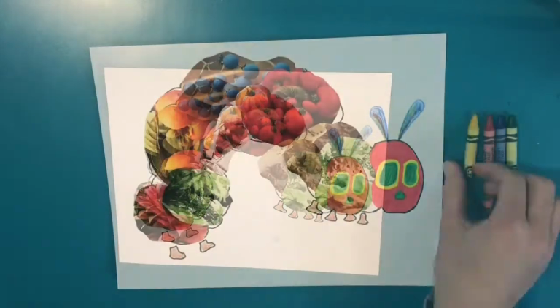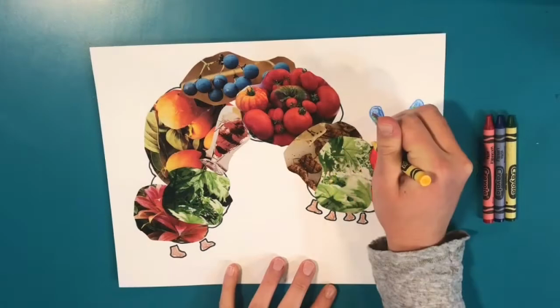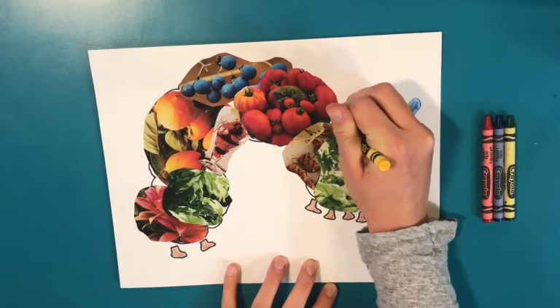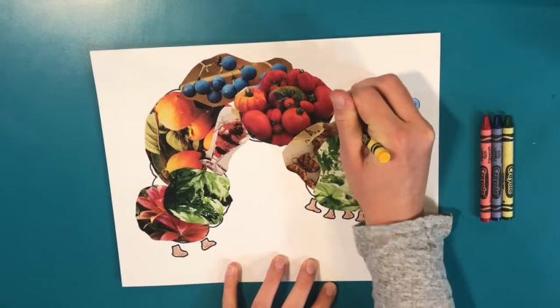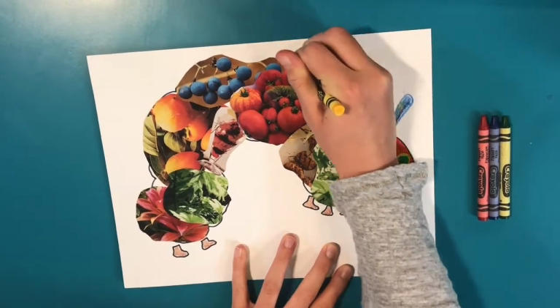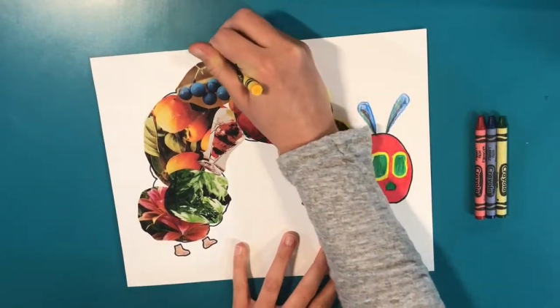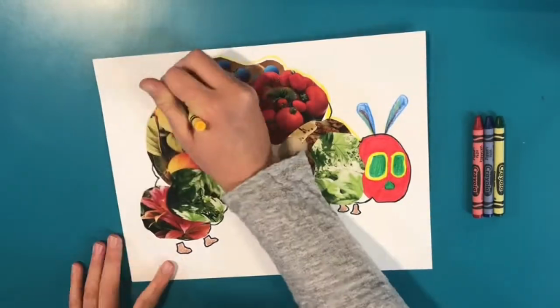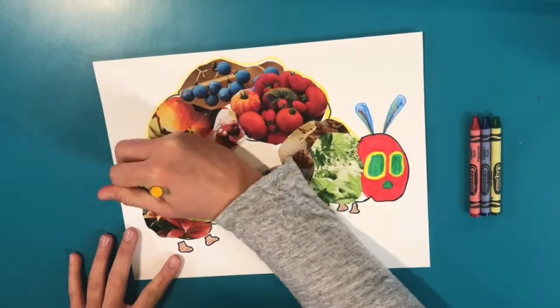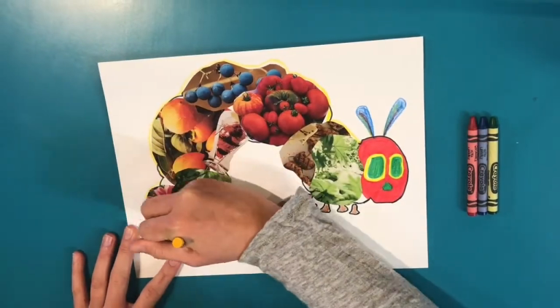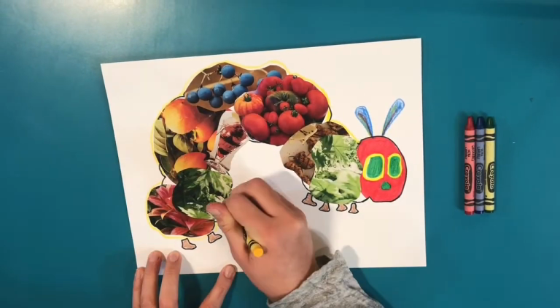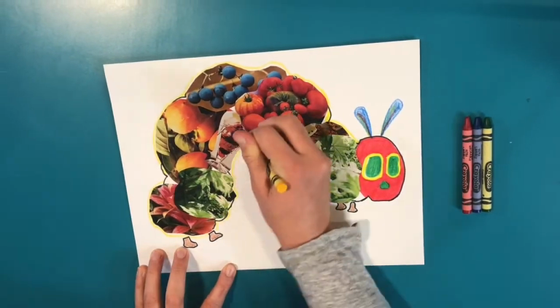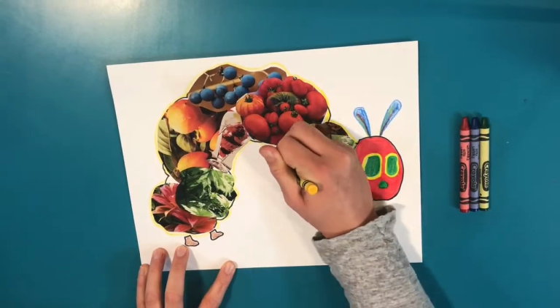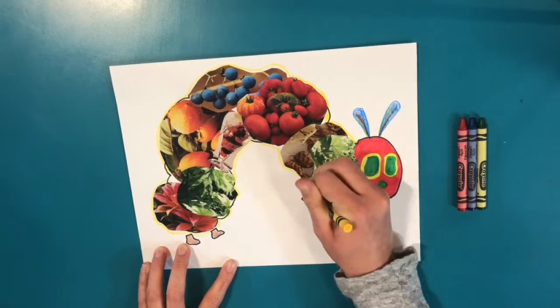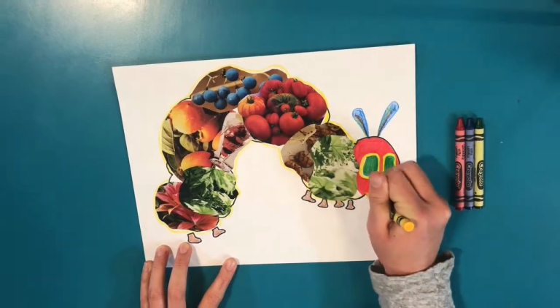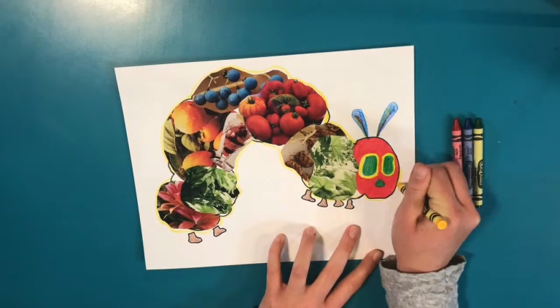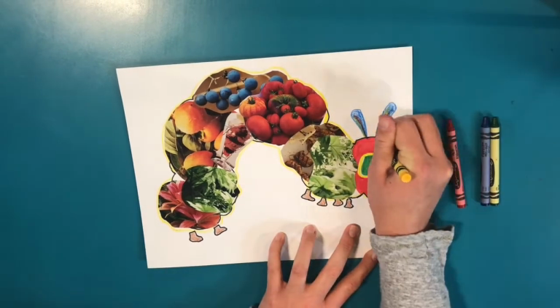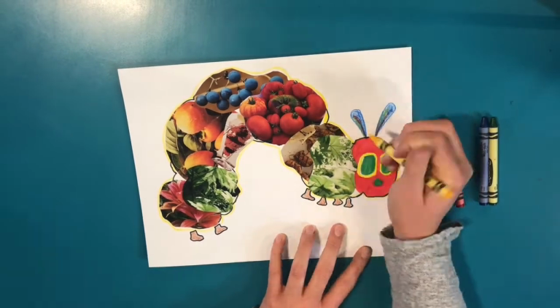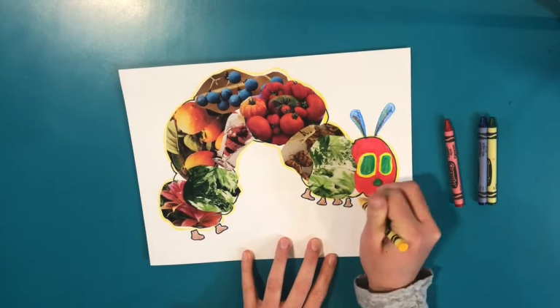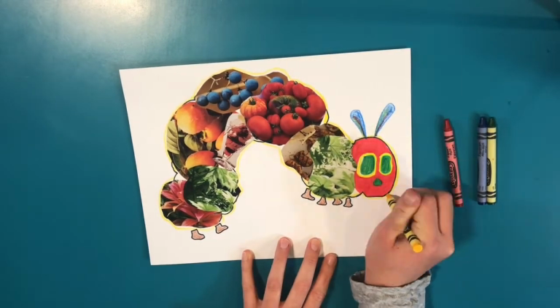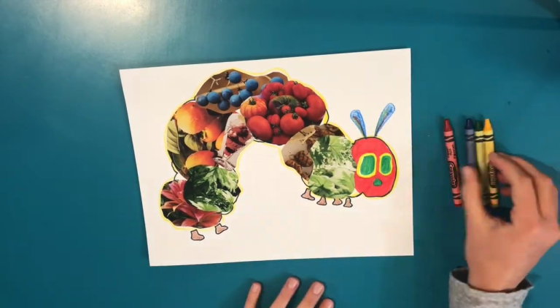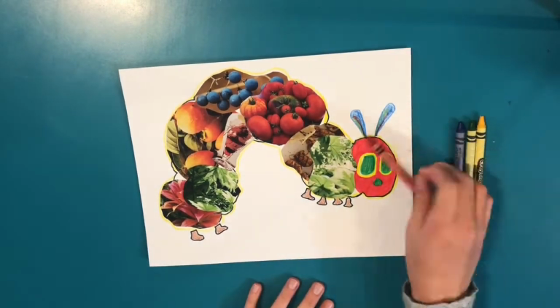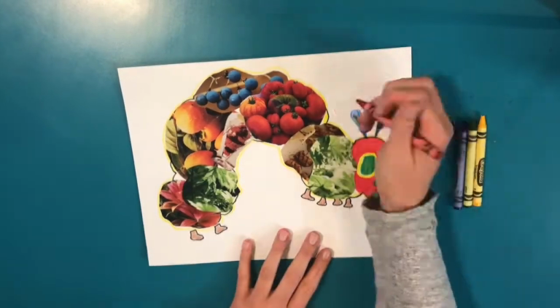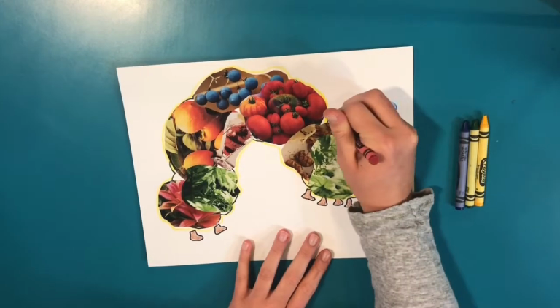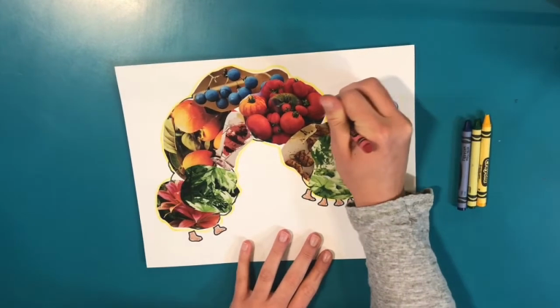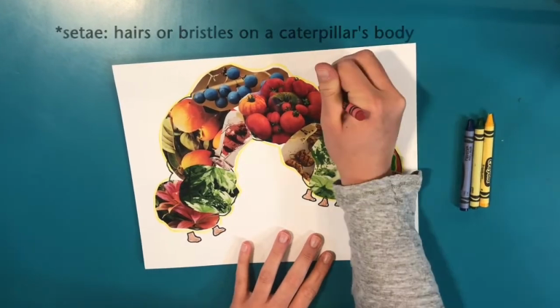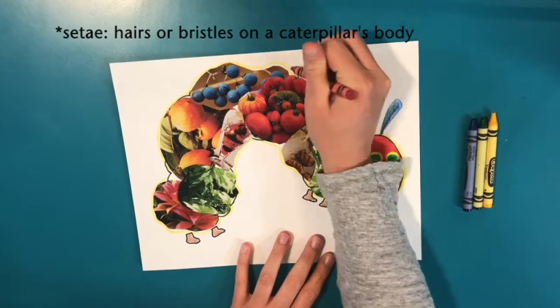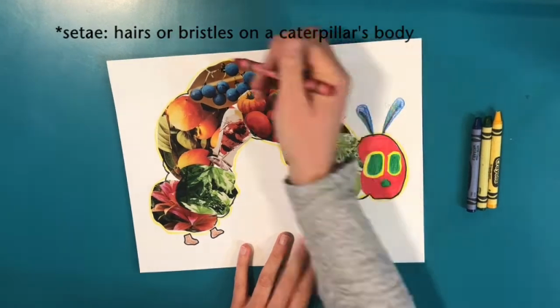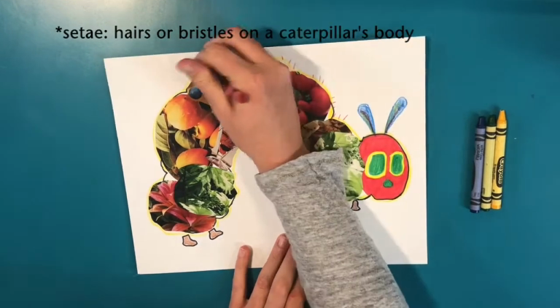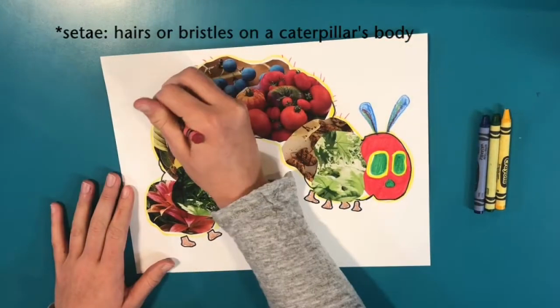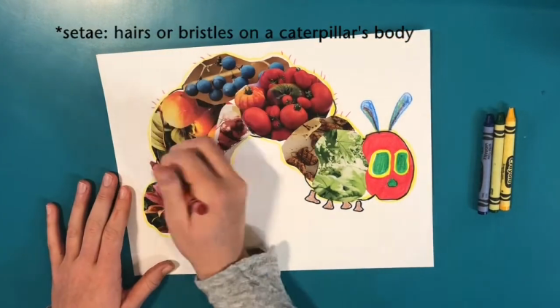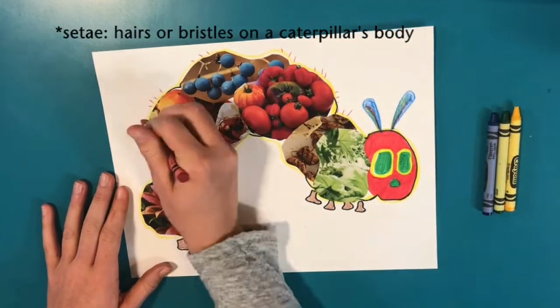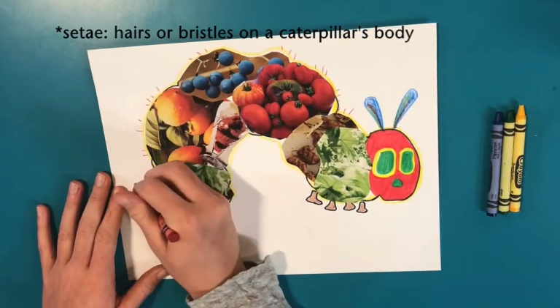To tie it all together, I've decided to outline my caterpillar in yellow. Real caterpillars have hairs and bristles called CT. I'm going to draw mine in lots of different colors.